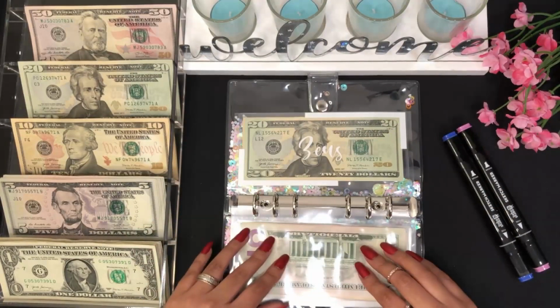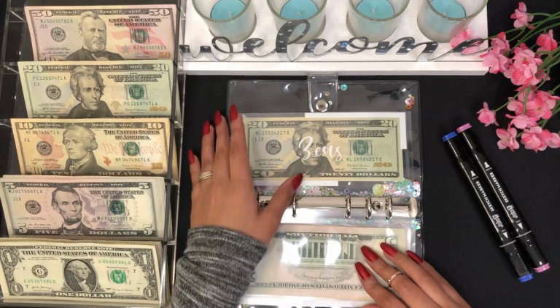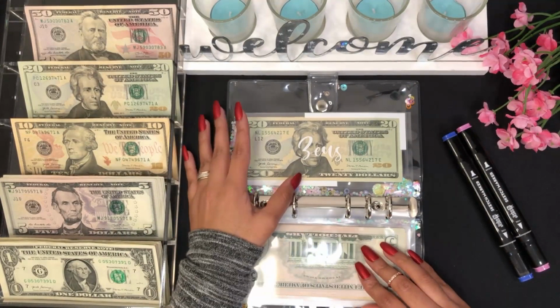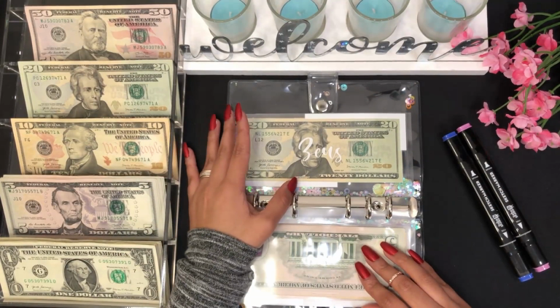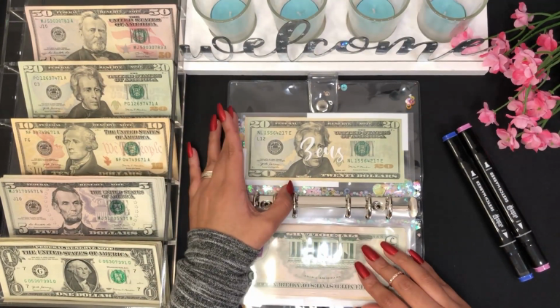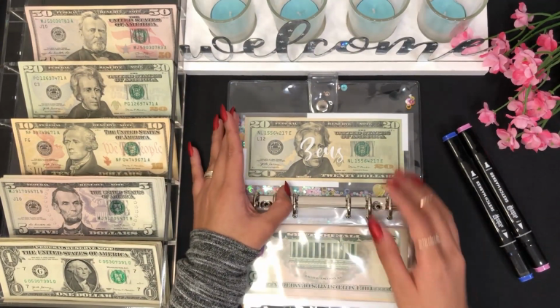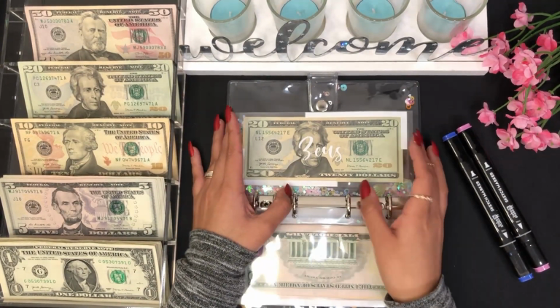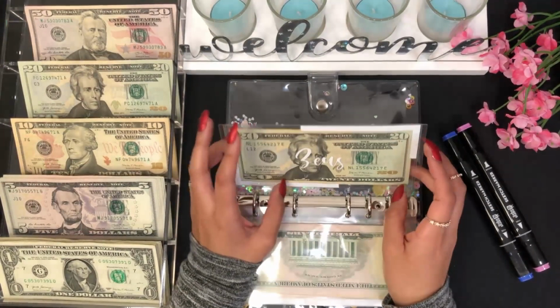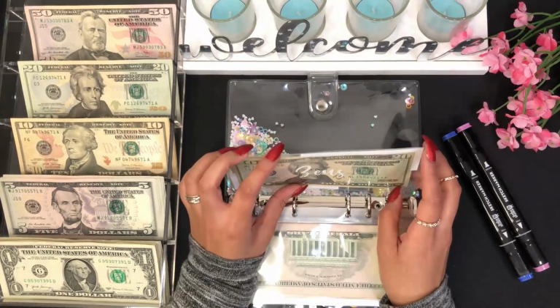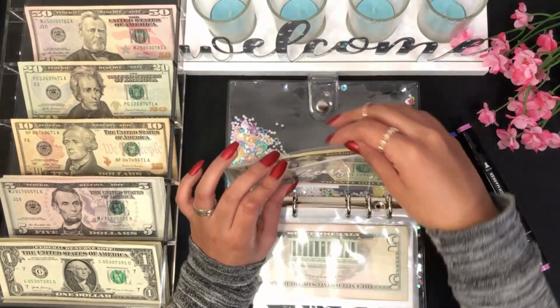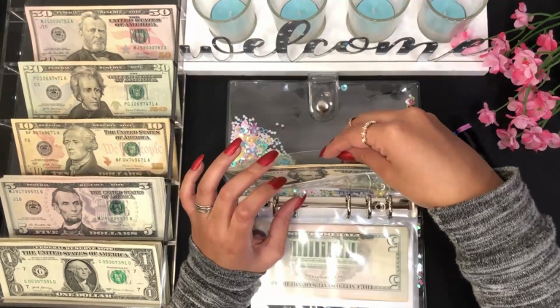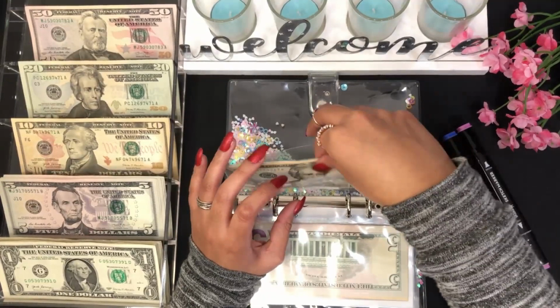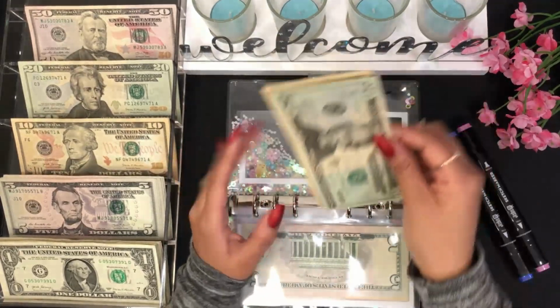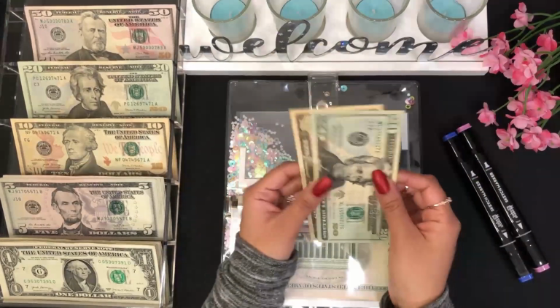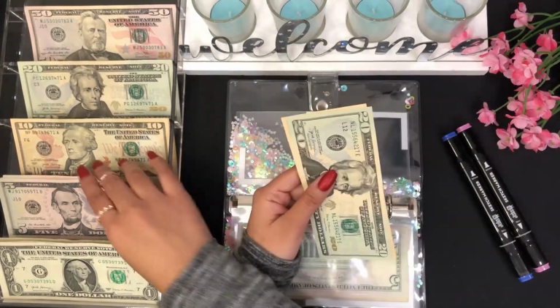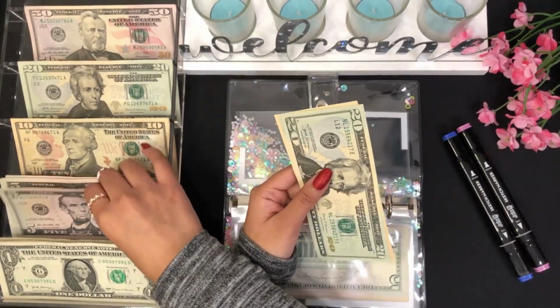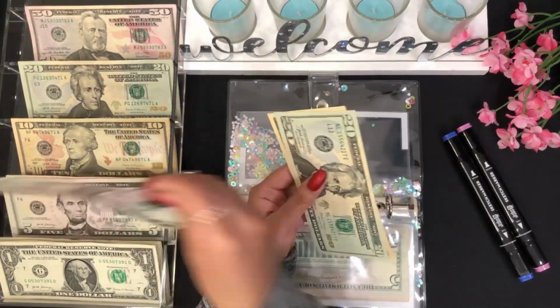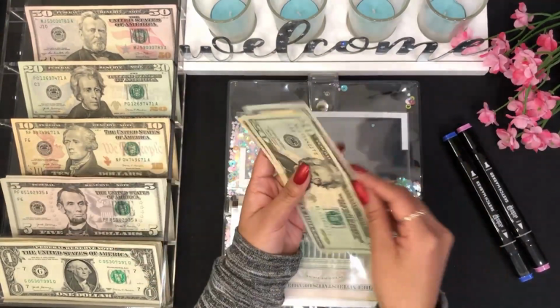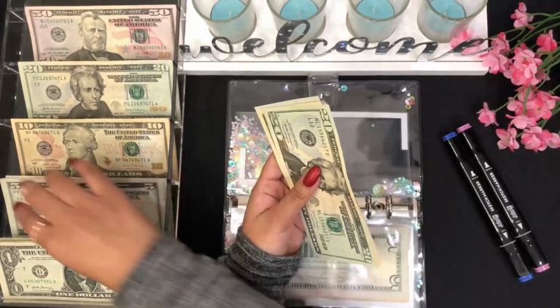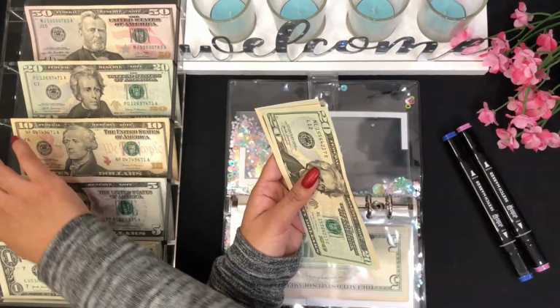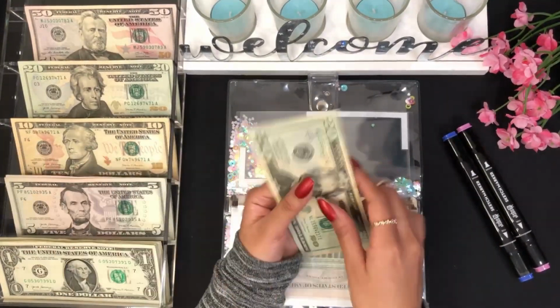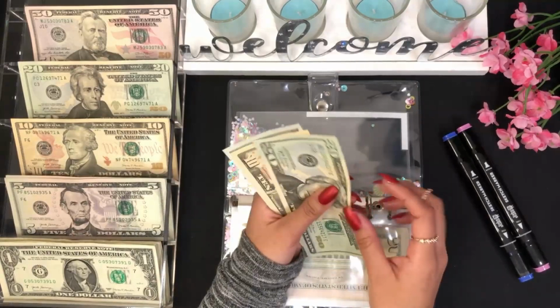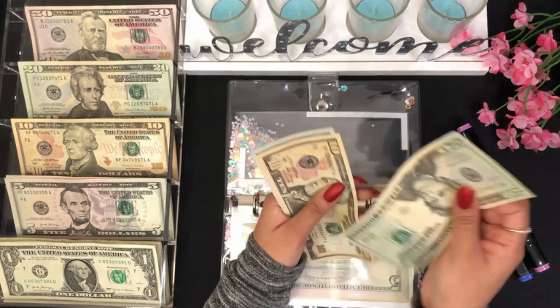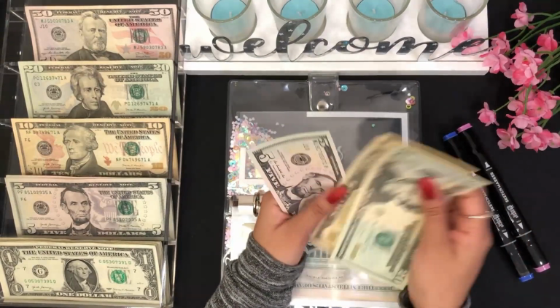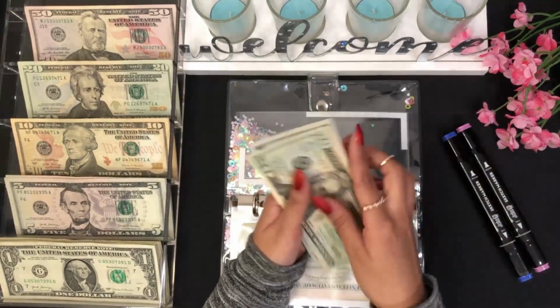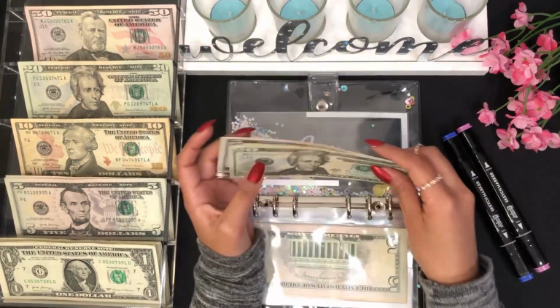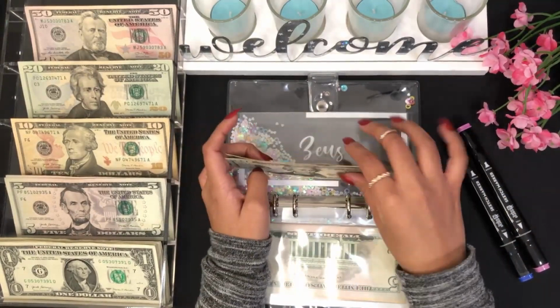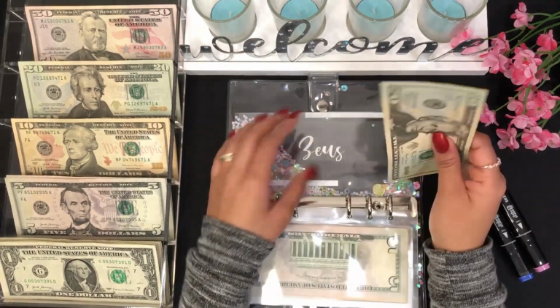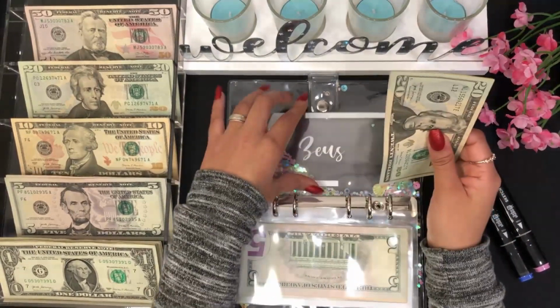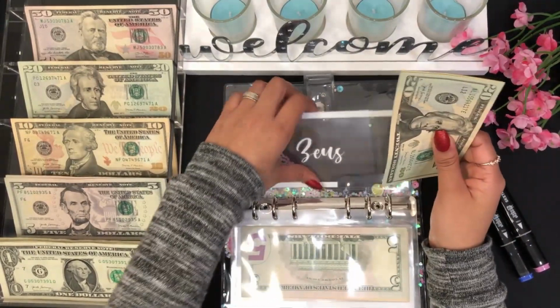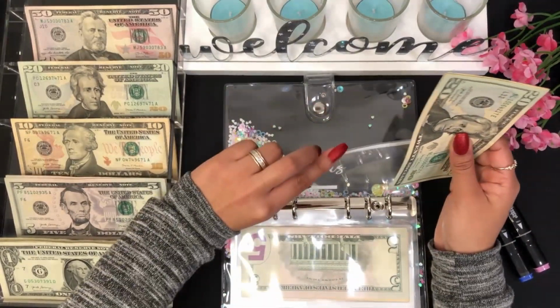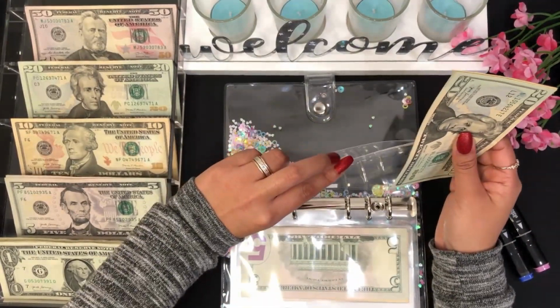Moving on to my dog's envelope — for my dog I will be adding five dollars as well. He now has $20, $30, and $35 — so $35 dollars for him.